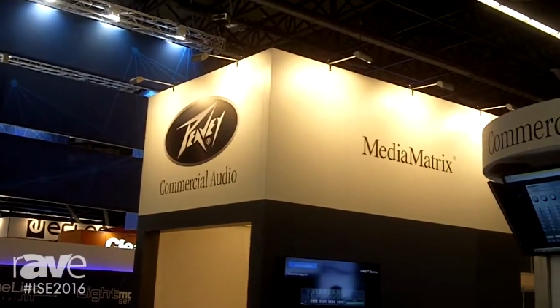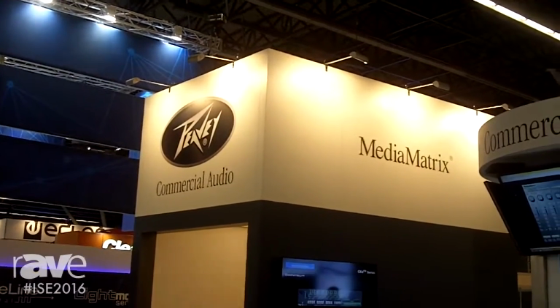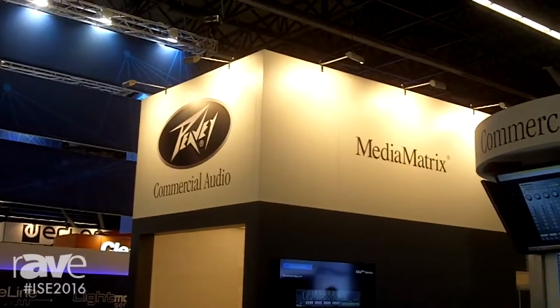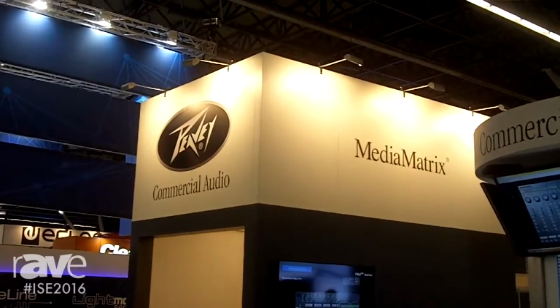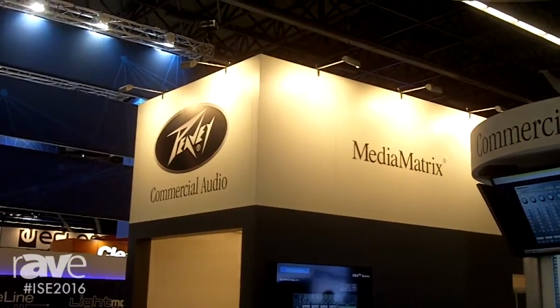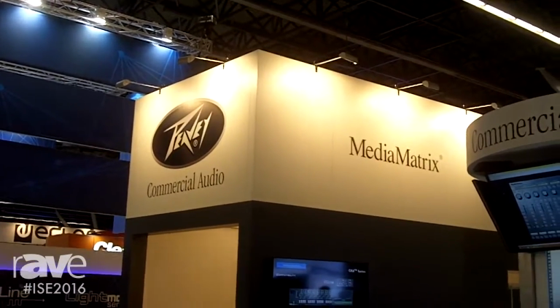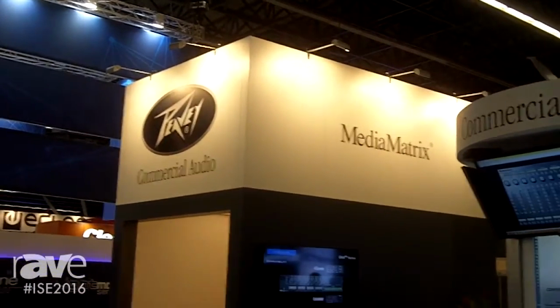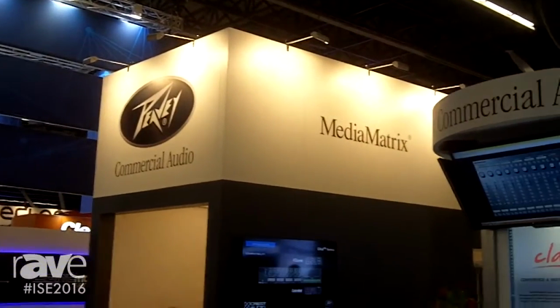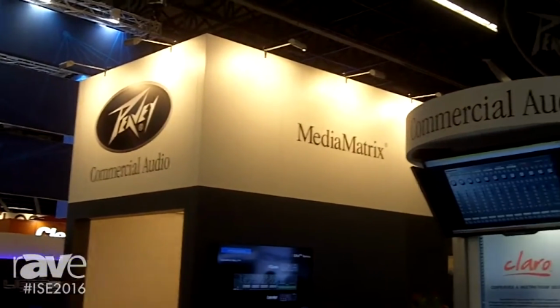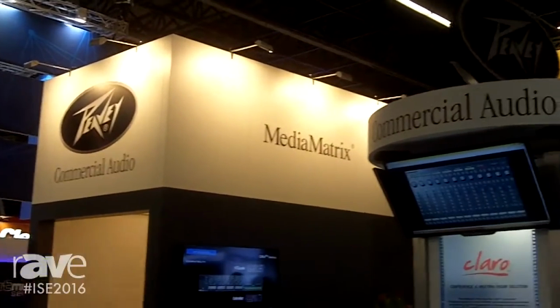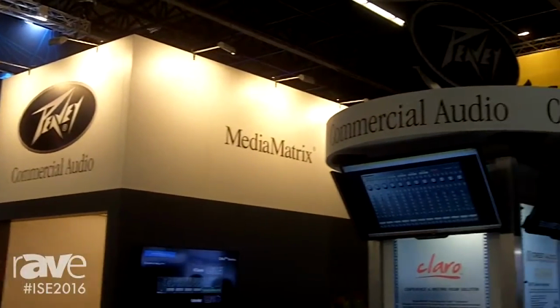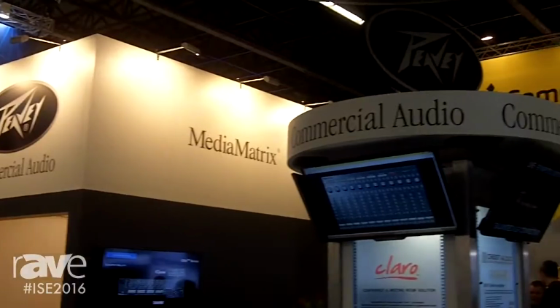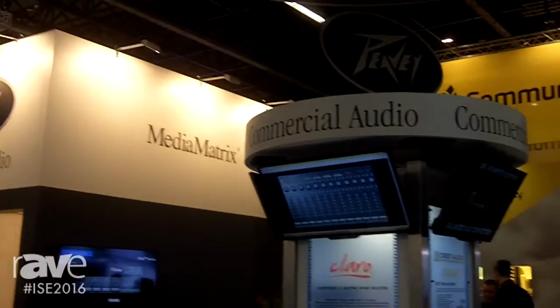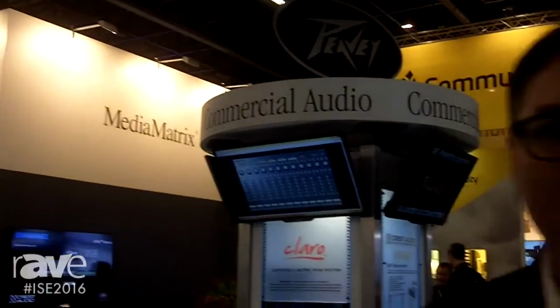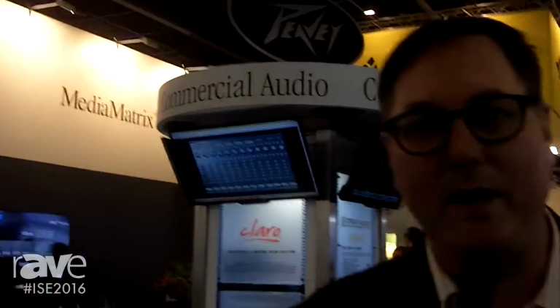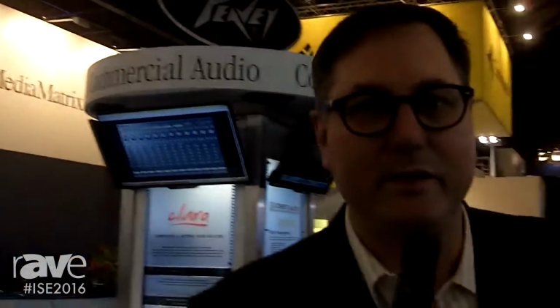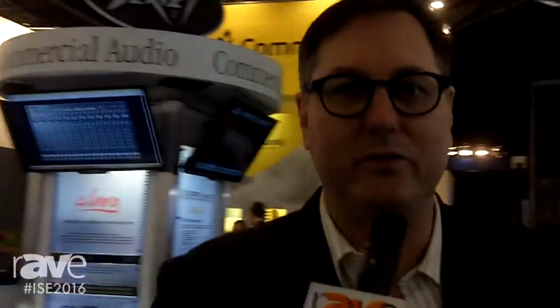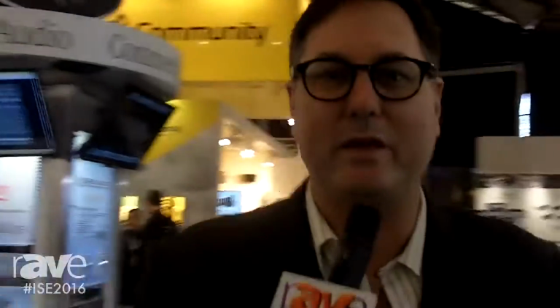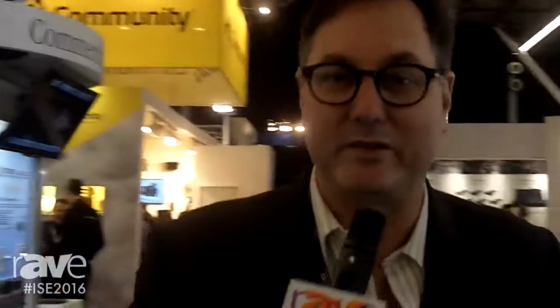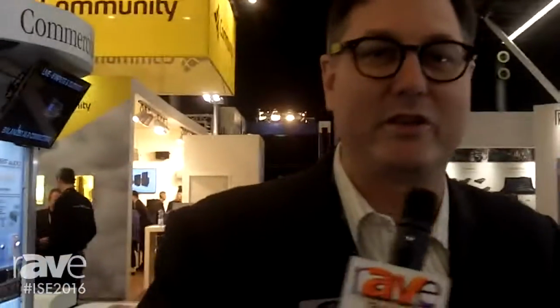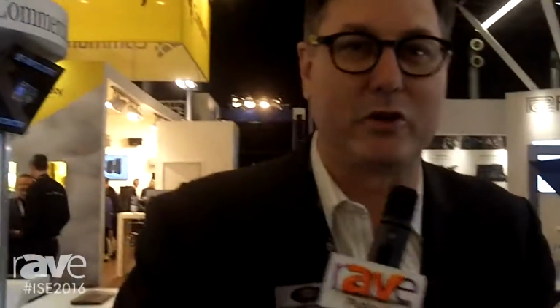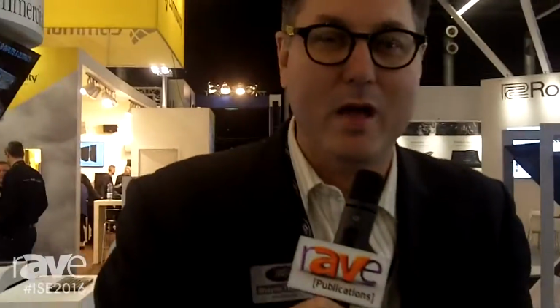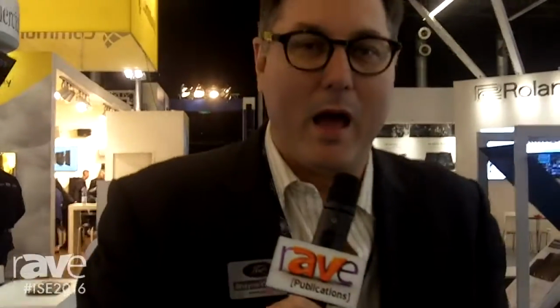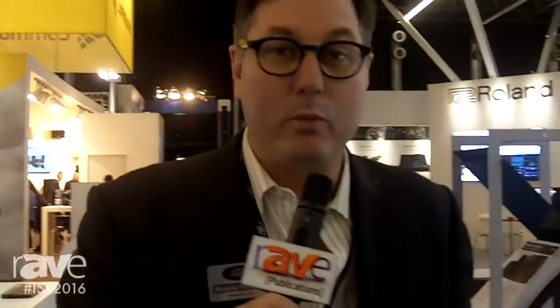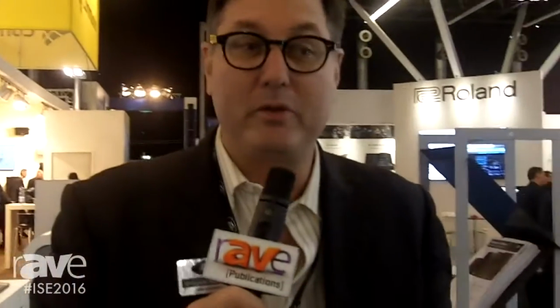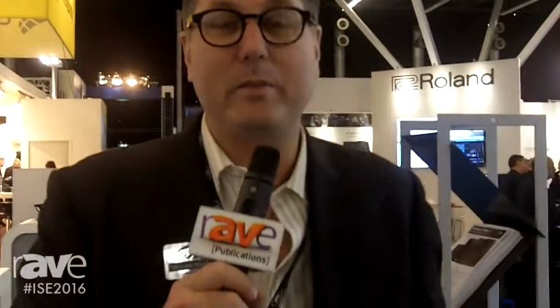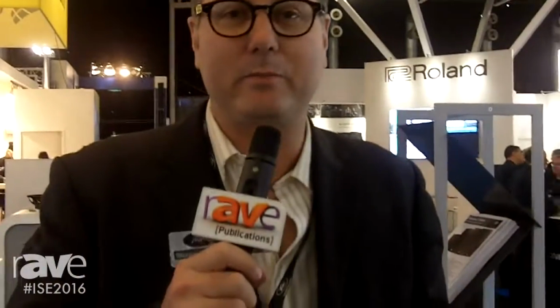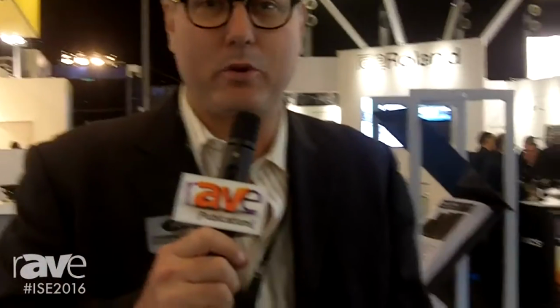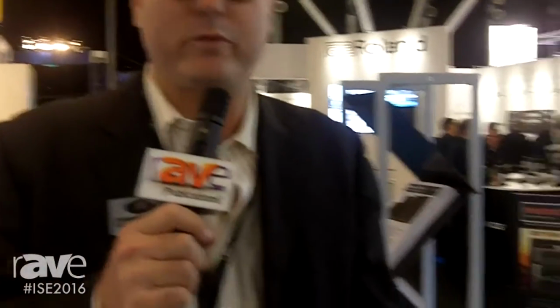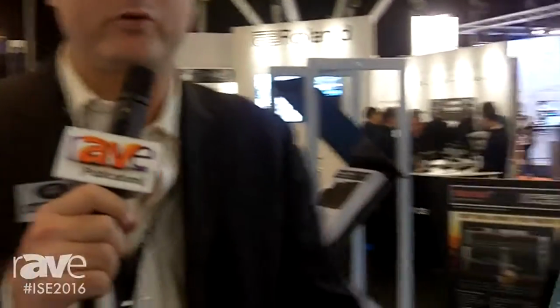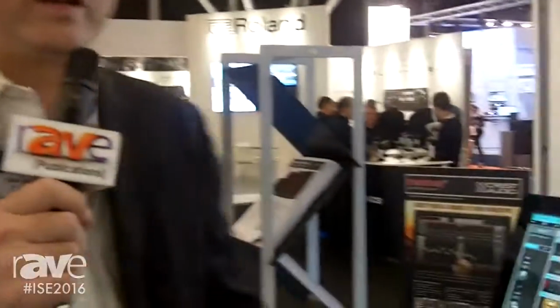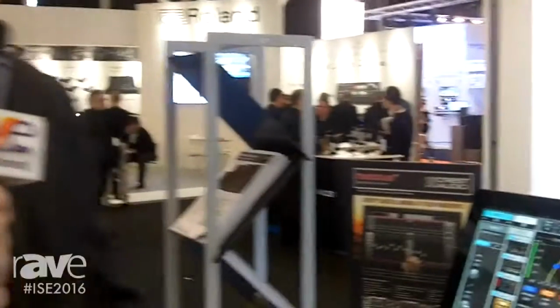Hi, my name is Shane Thomas from PV Commercial Audio here at the ISE 2016 show. We're going to be talking about some of the products we're featuring on our booth.